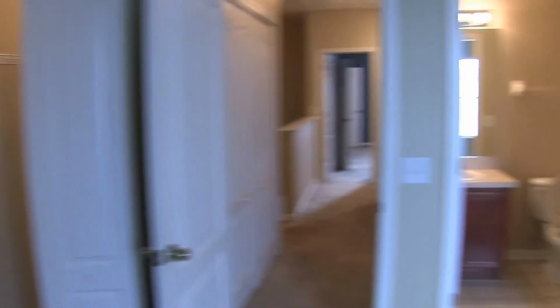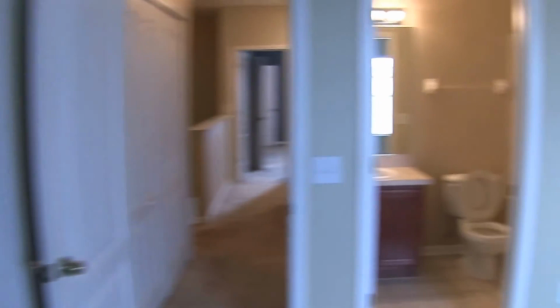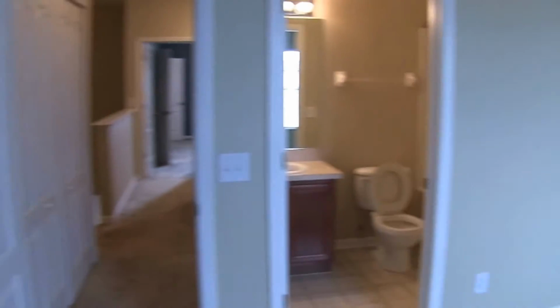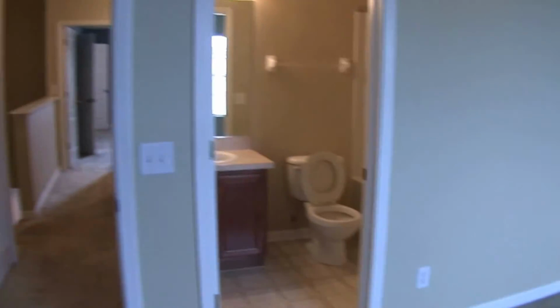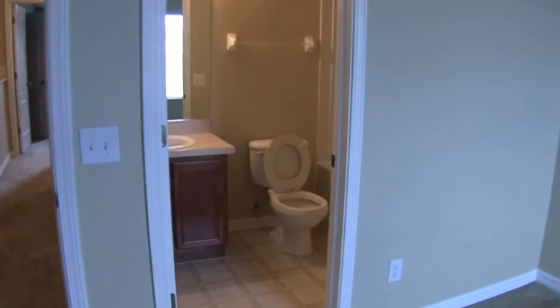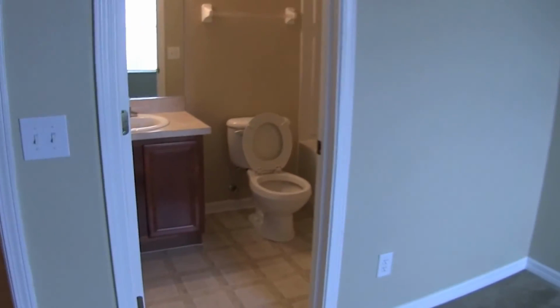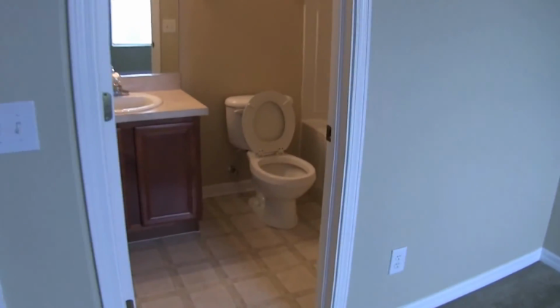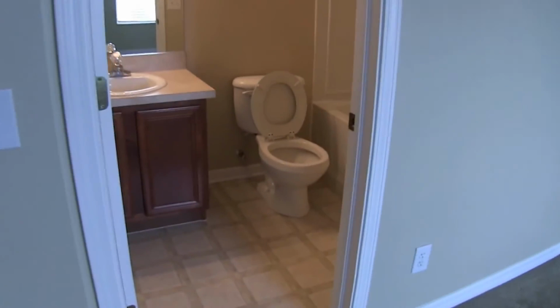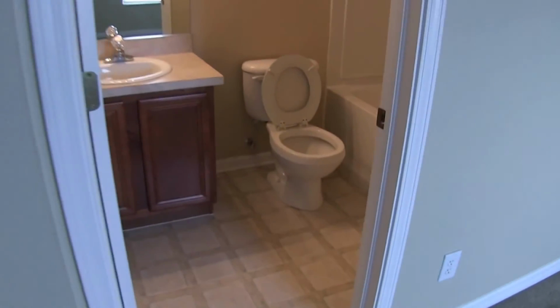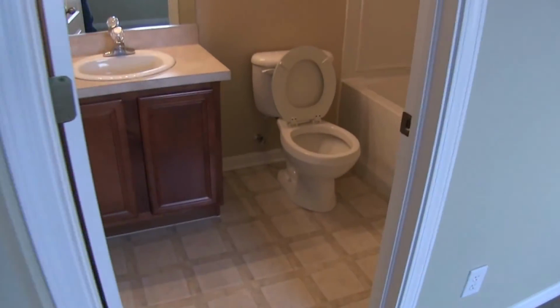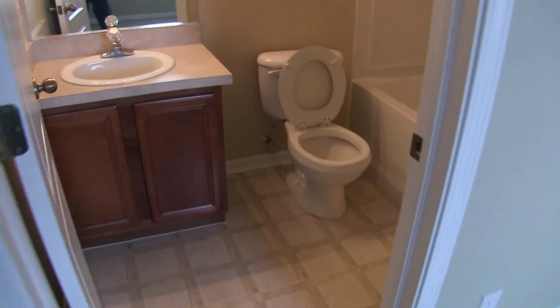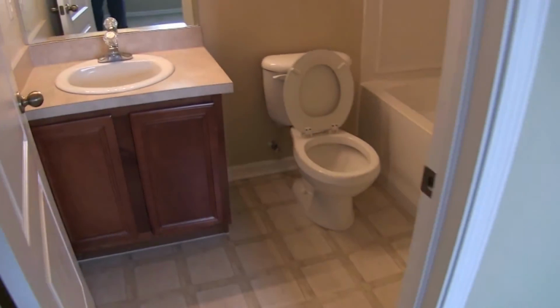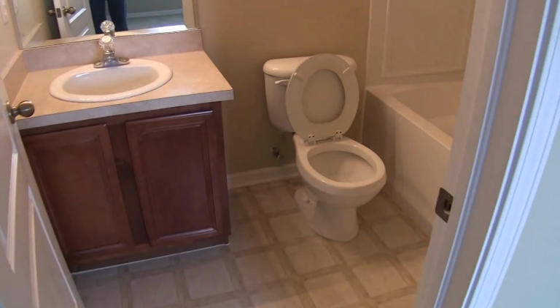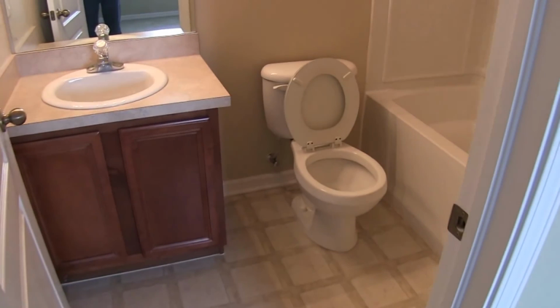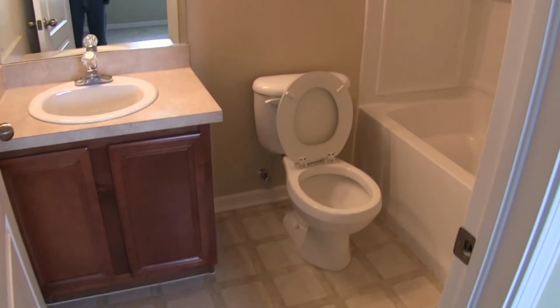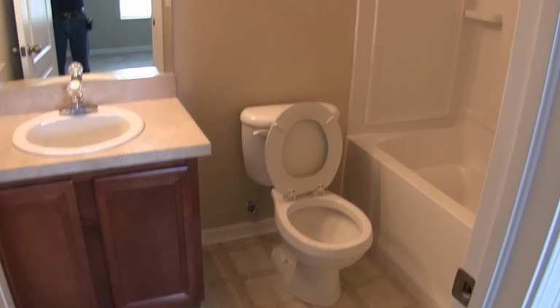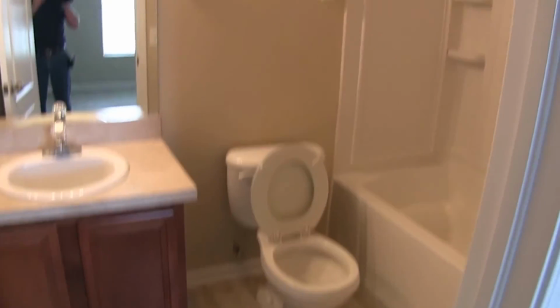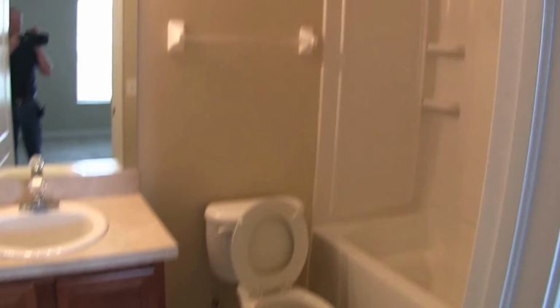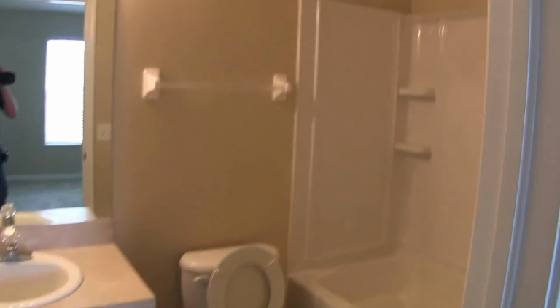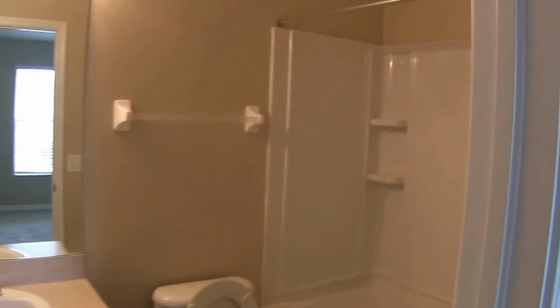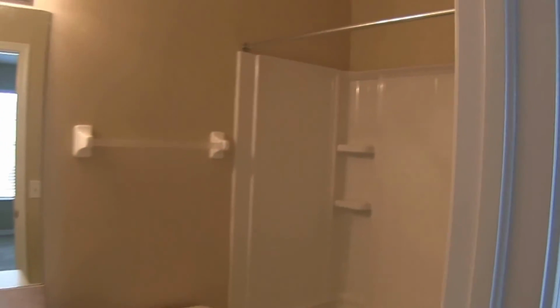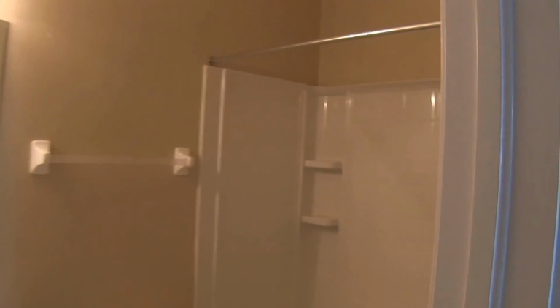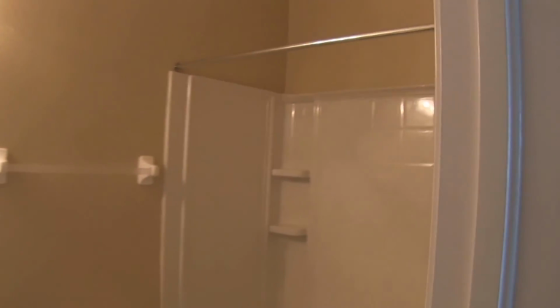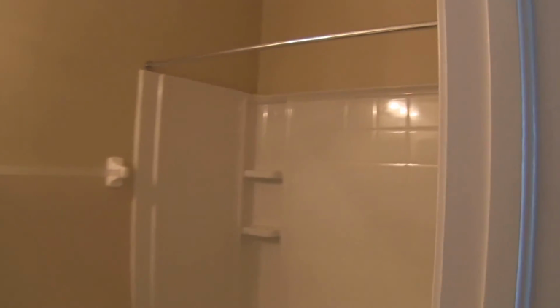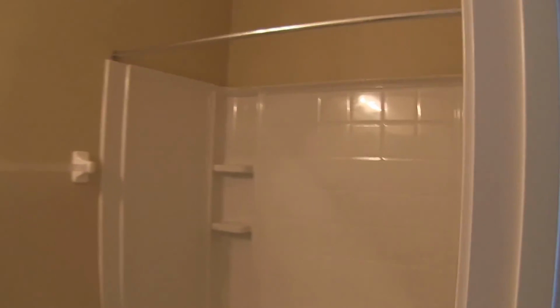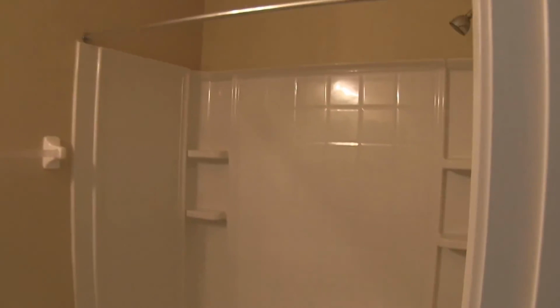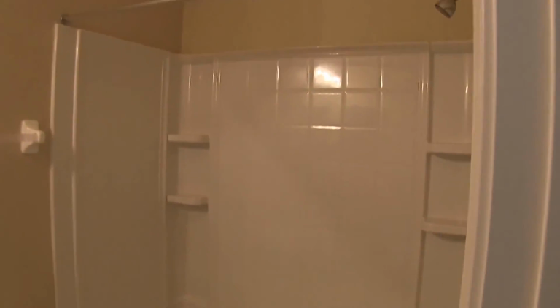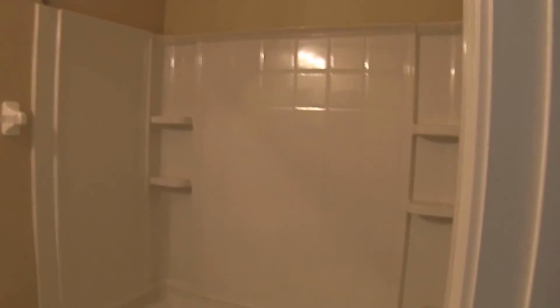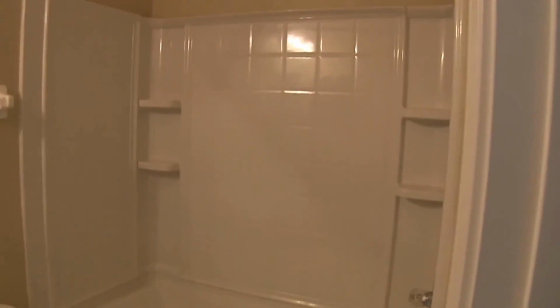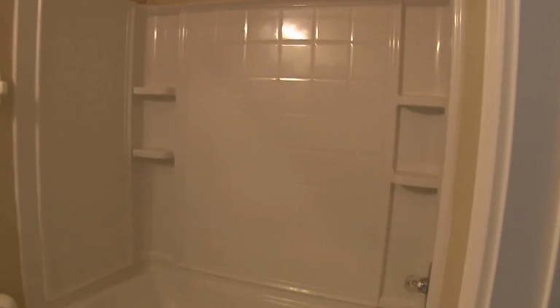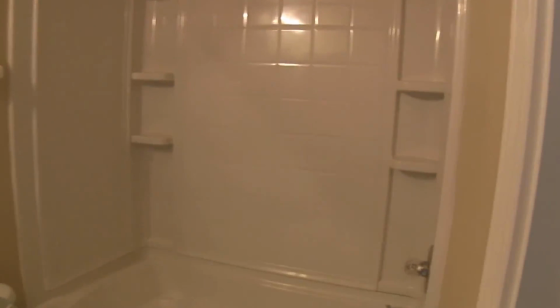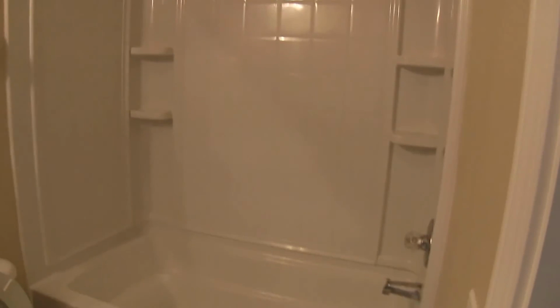And it also has its own bath with a tub shower combo.